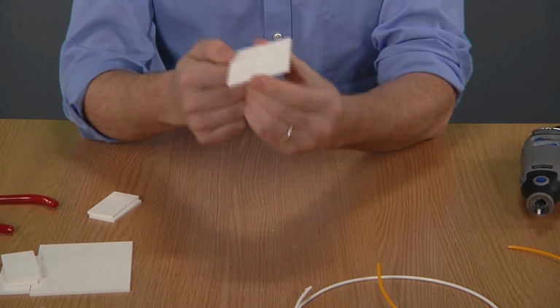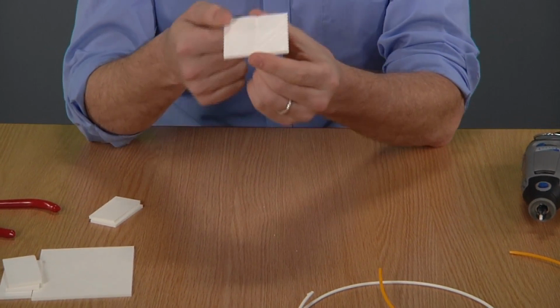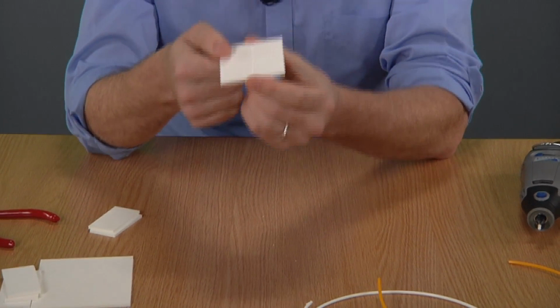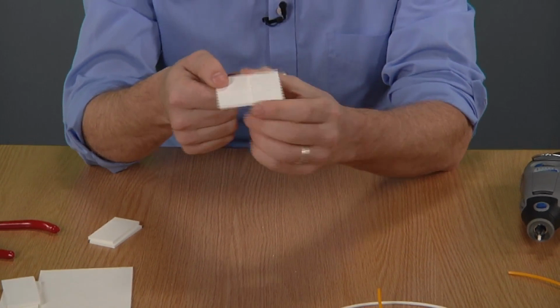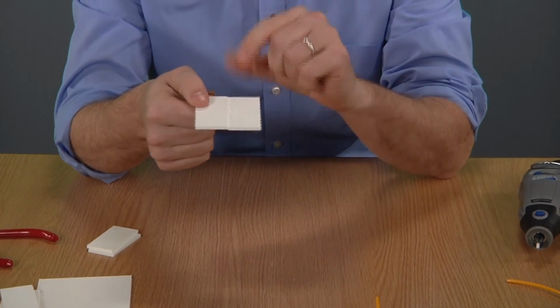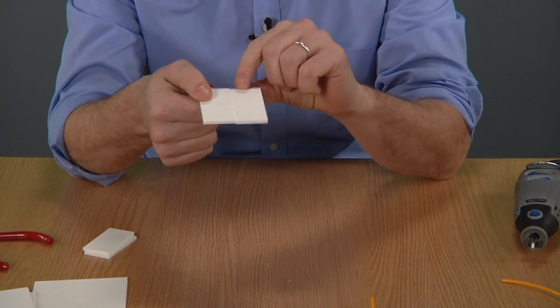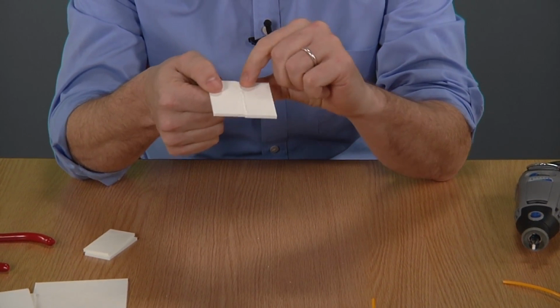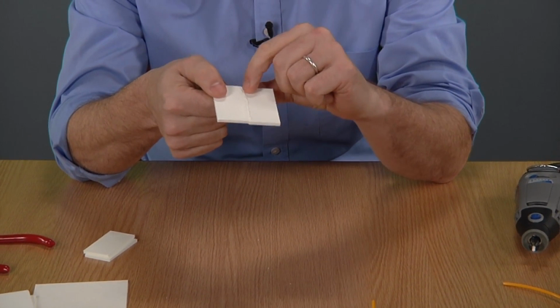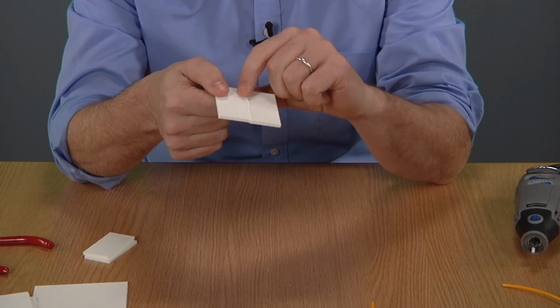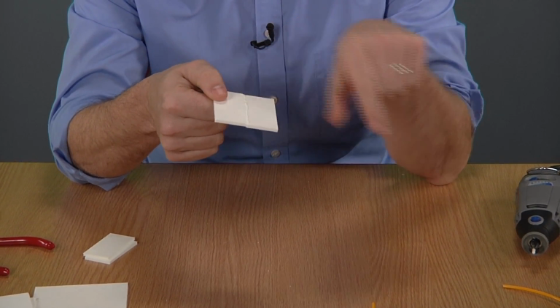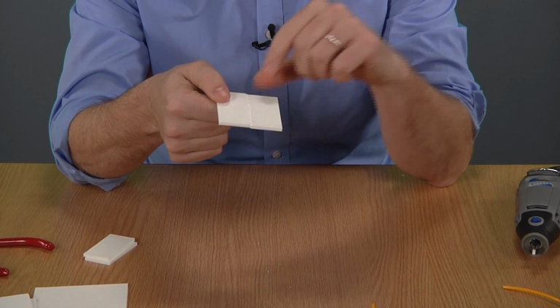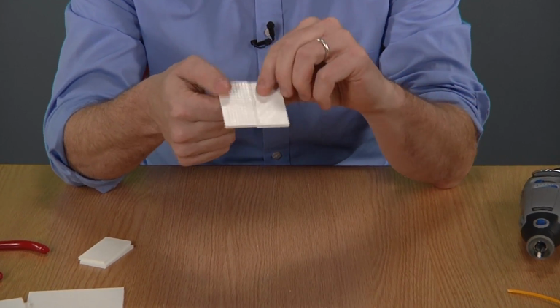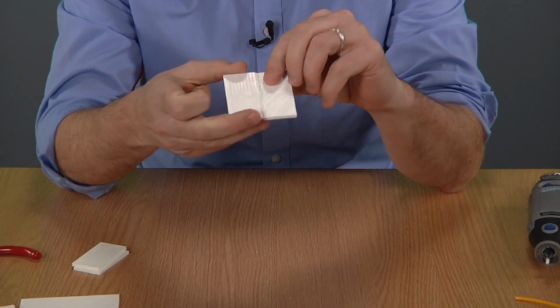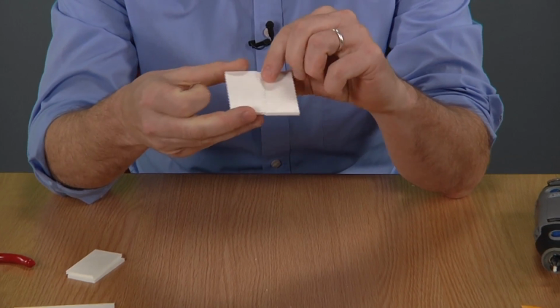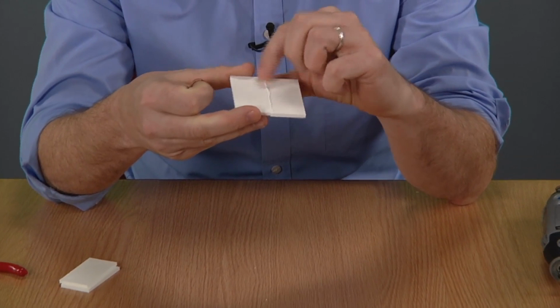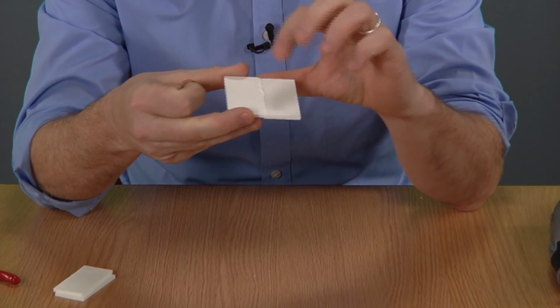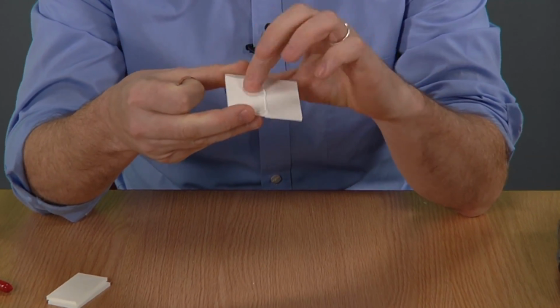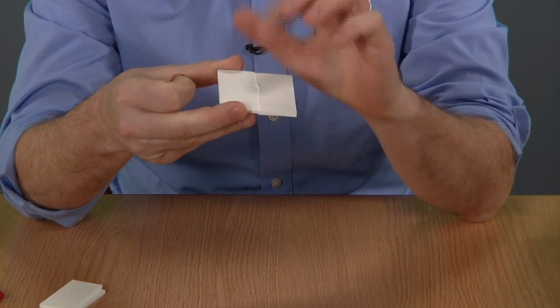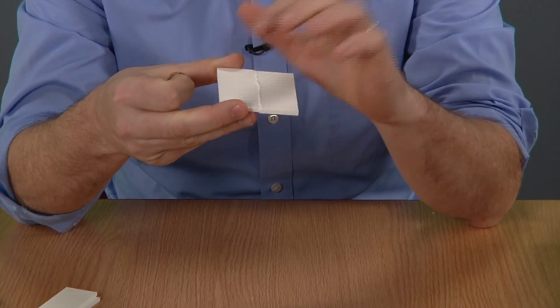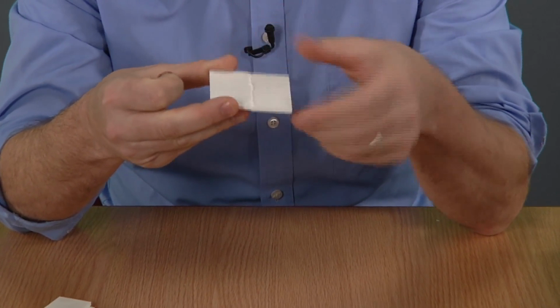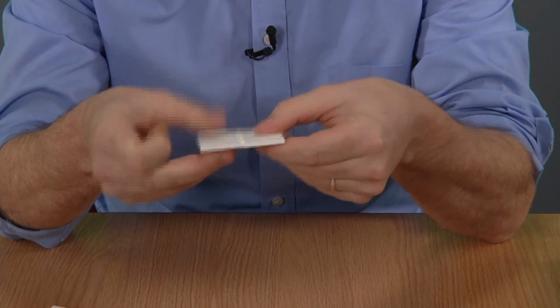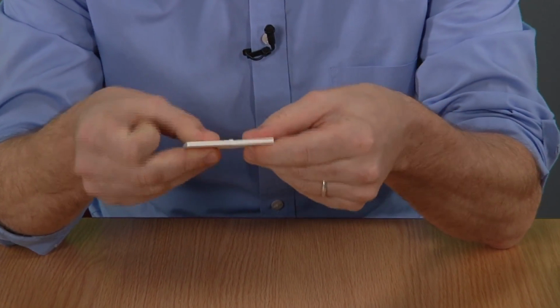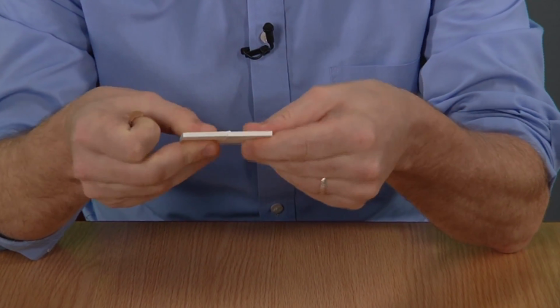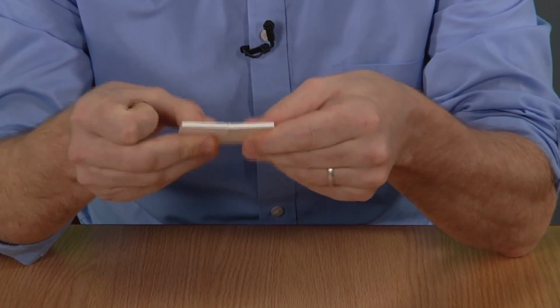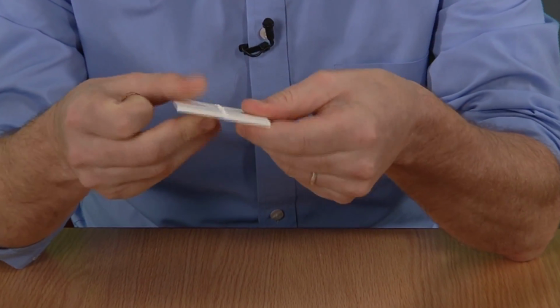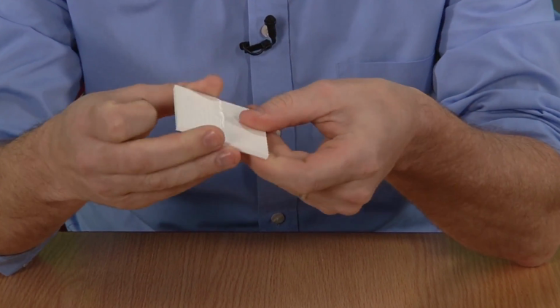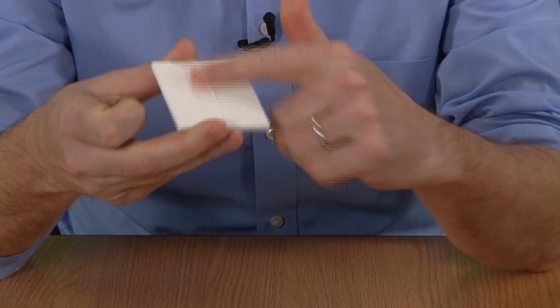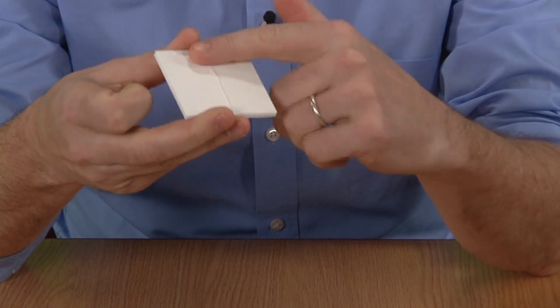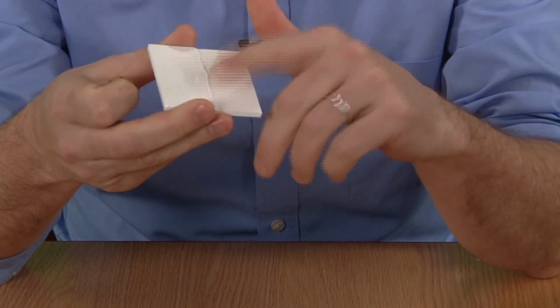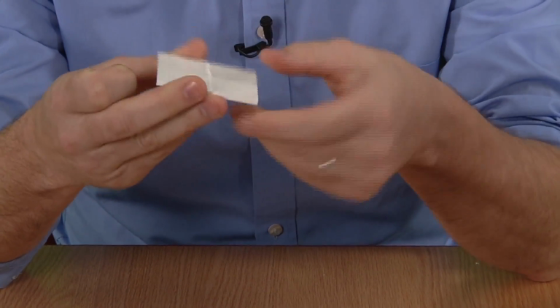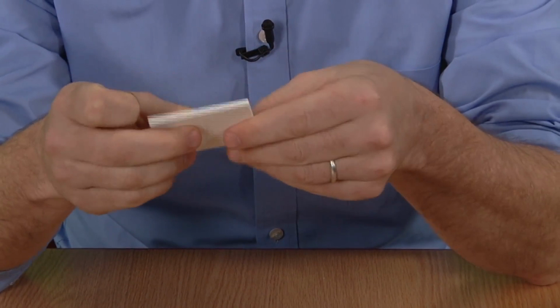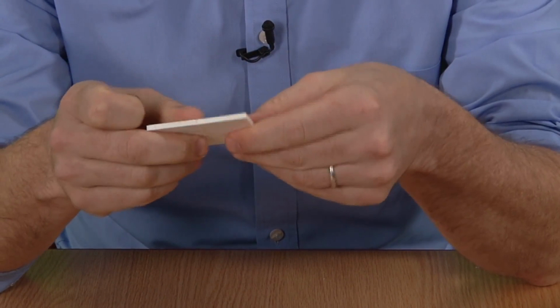So what I've done here is I've actually fused the filament in the Dremel tool with the two pieces of plastic on either side — creates a pretty strong weld. You can sand that down, clean it up, make it real nice.